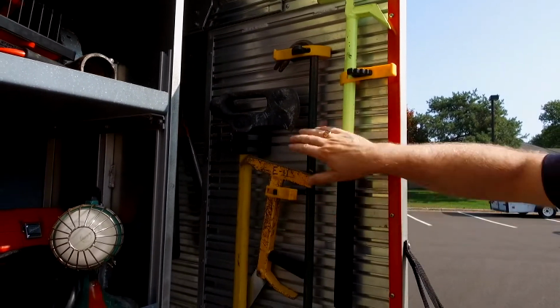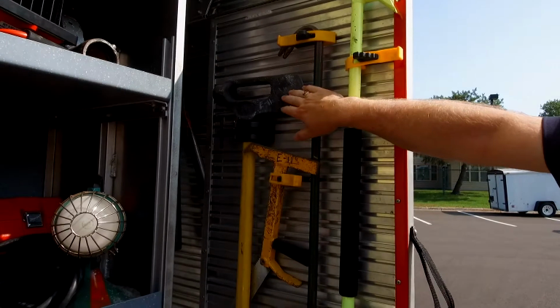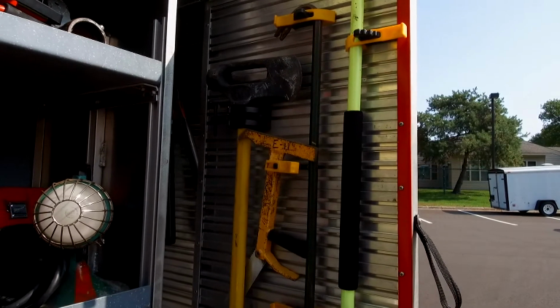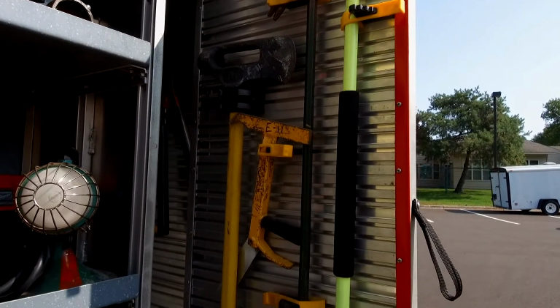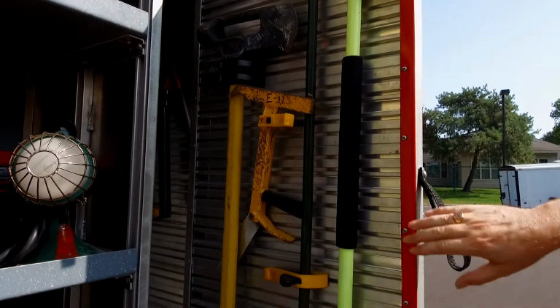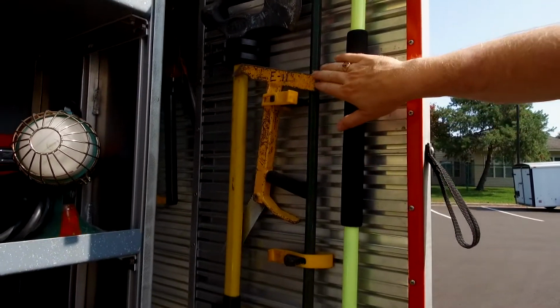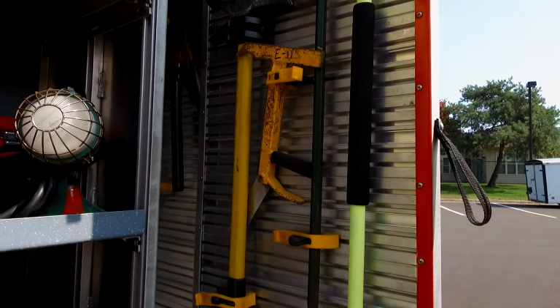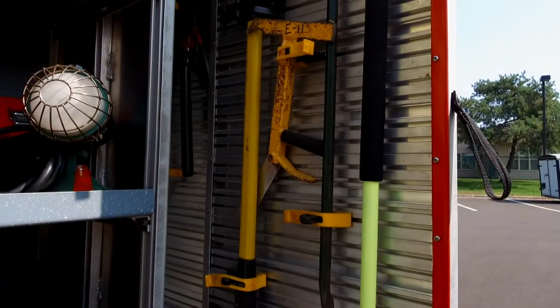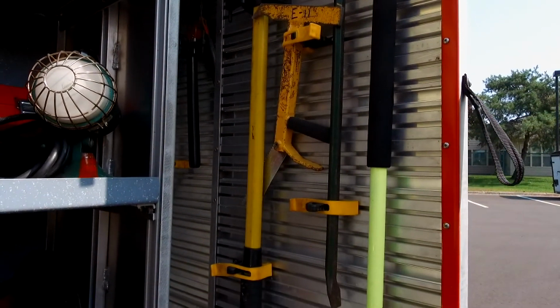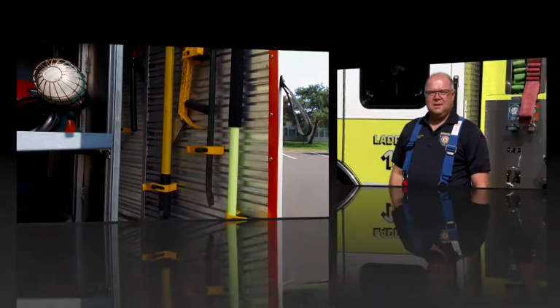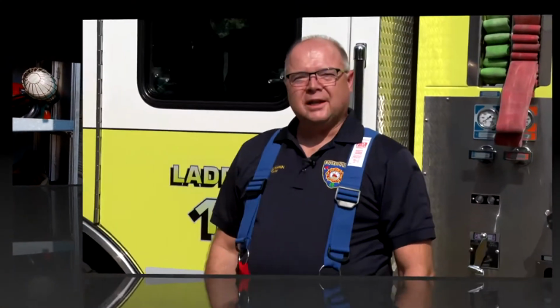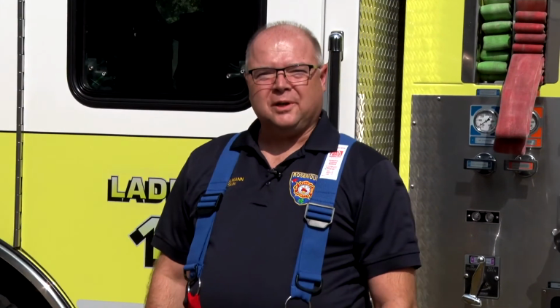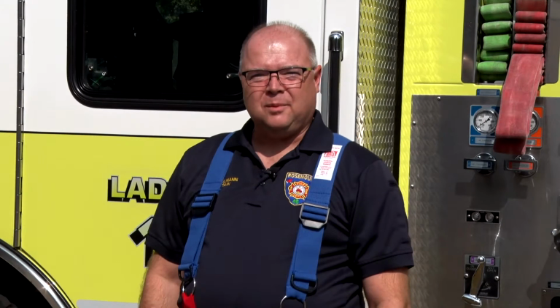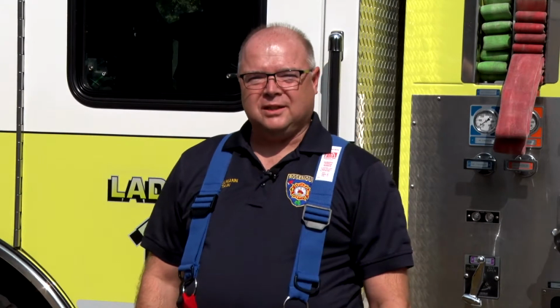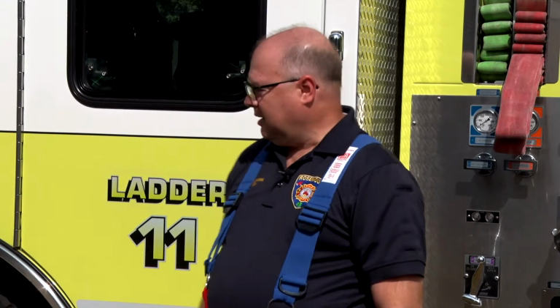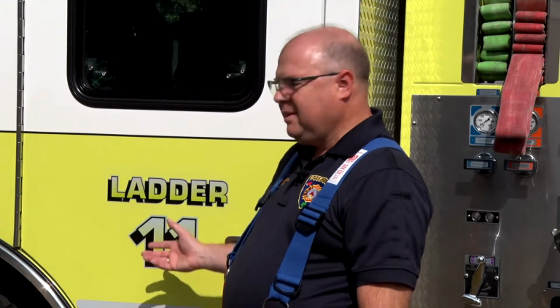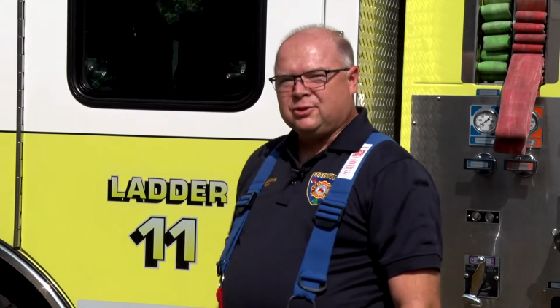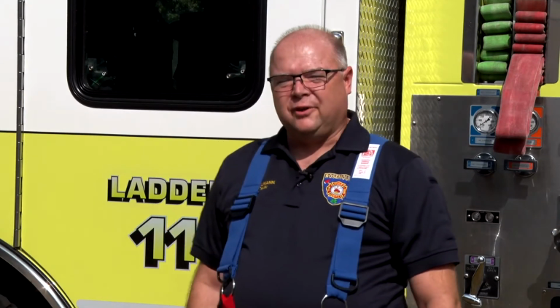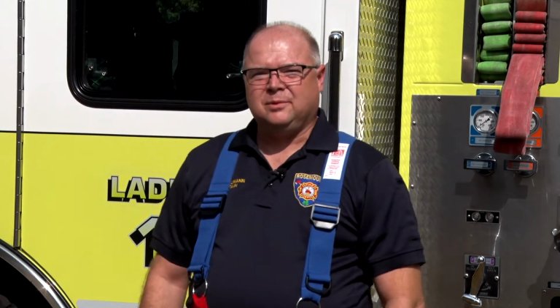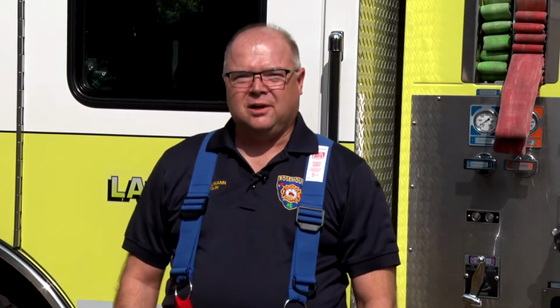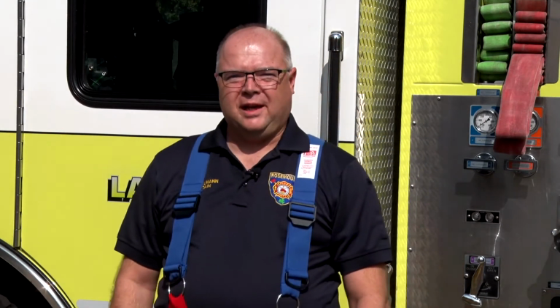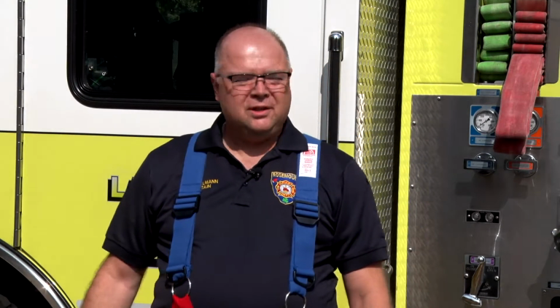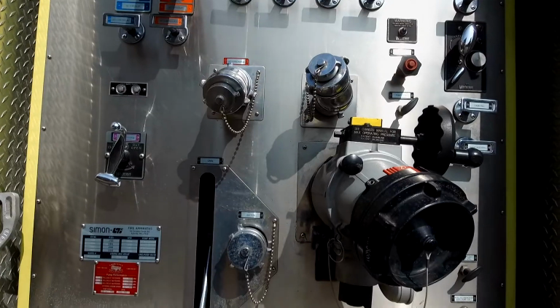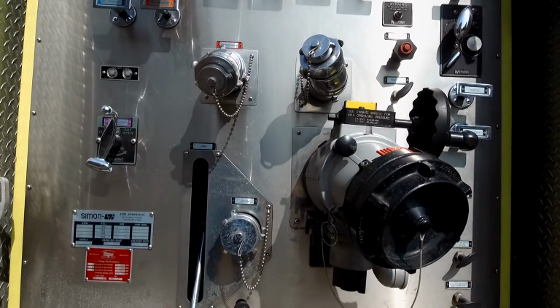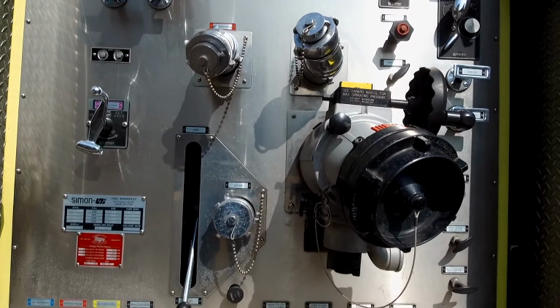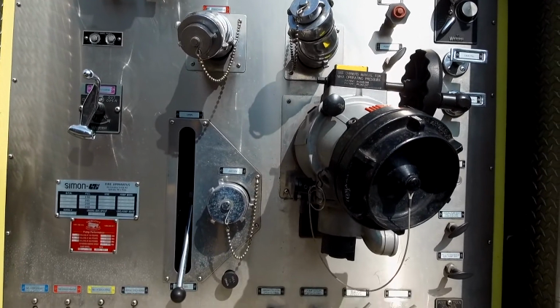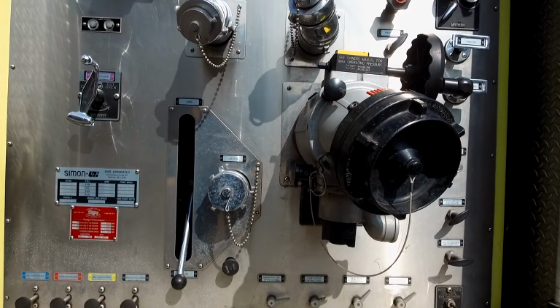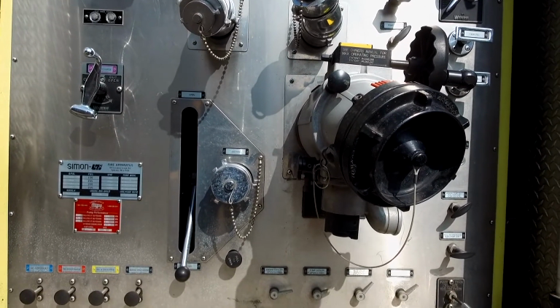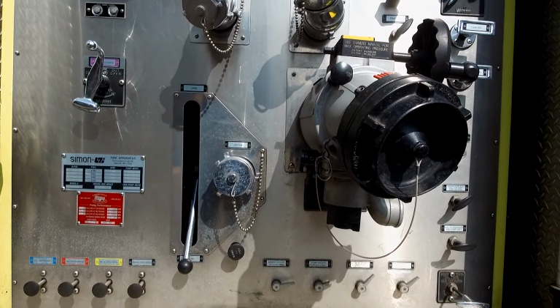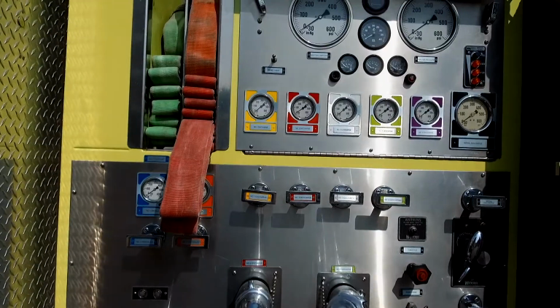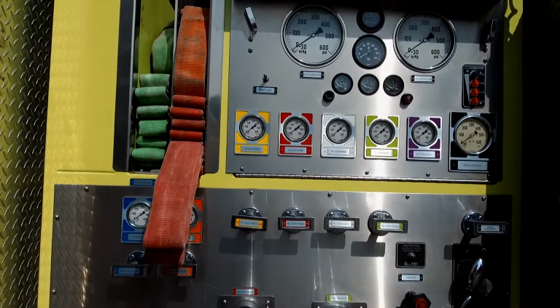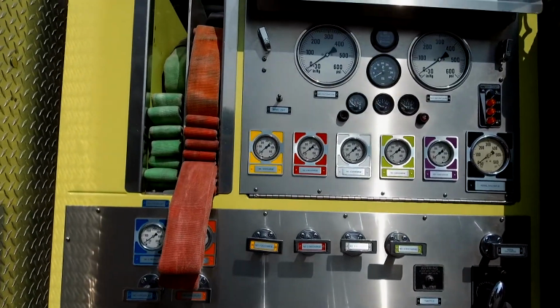It just depends on the scenario as to what cabinet we're going to open and what tools we're going to pull out. The next truck we're going to talk about is Ladder 11. This truck is very similar to our other engine in that it has a pump panel and it has hoses that we can use to pull up to a house.